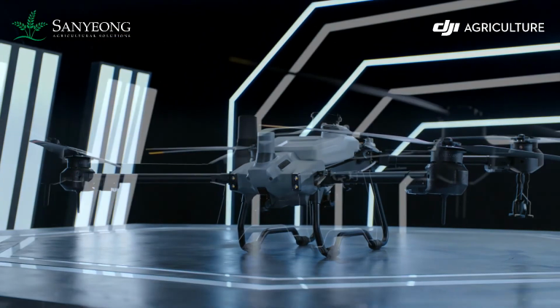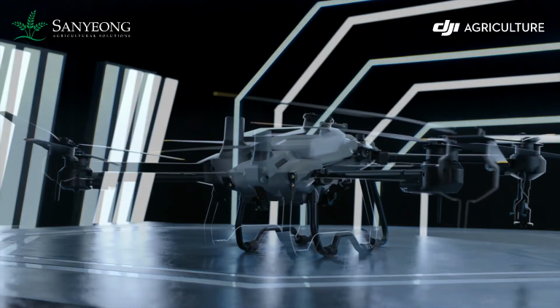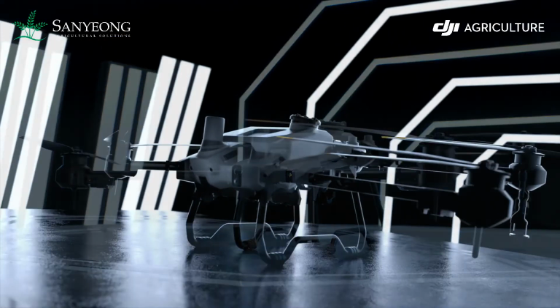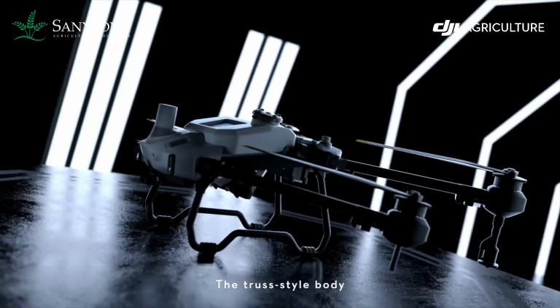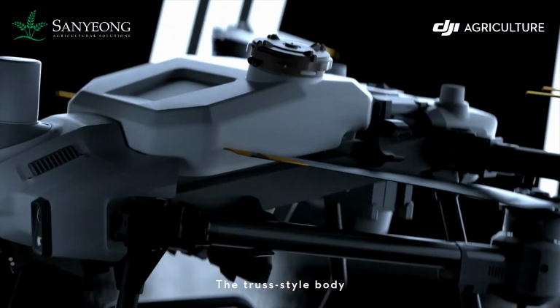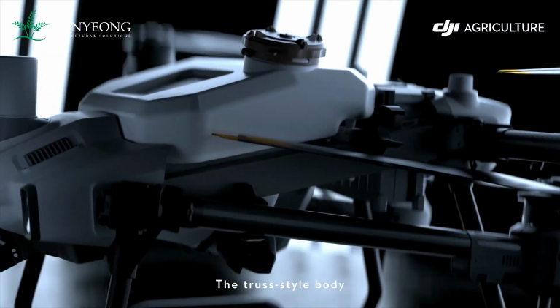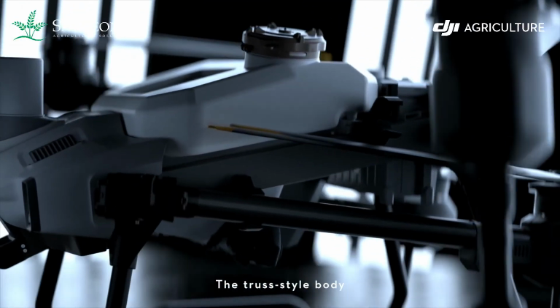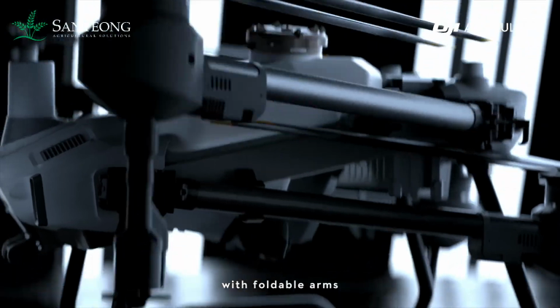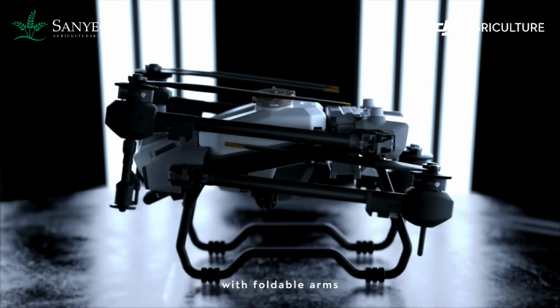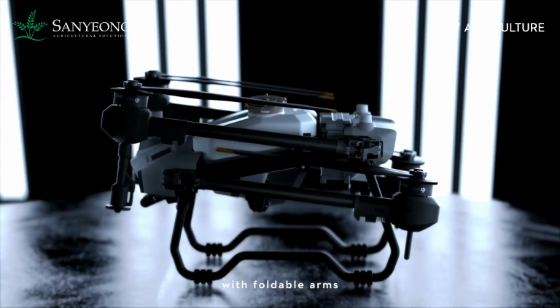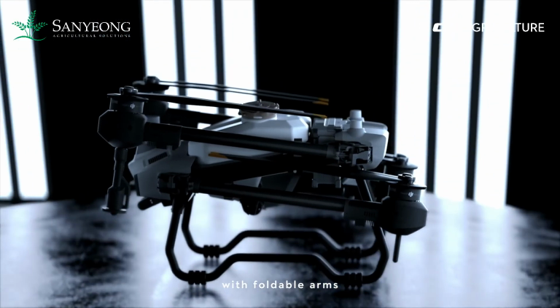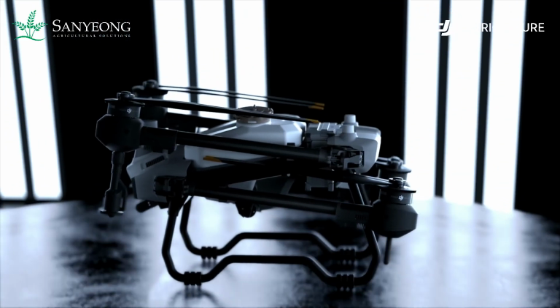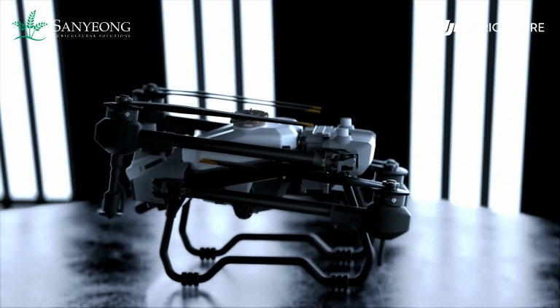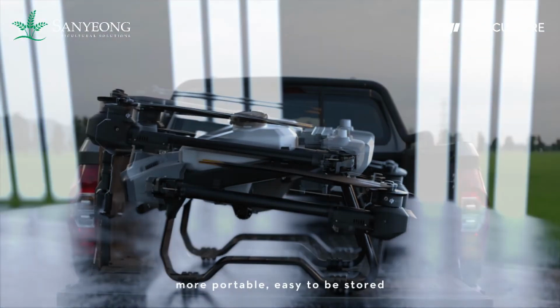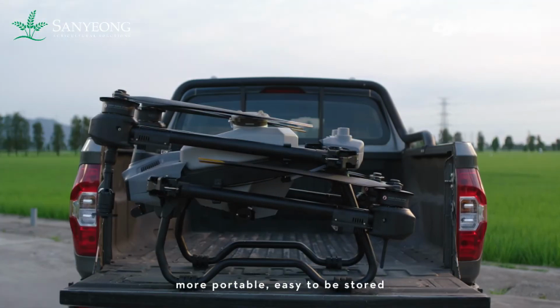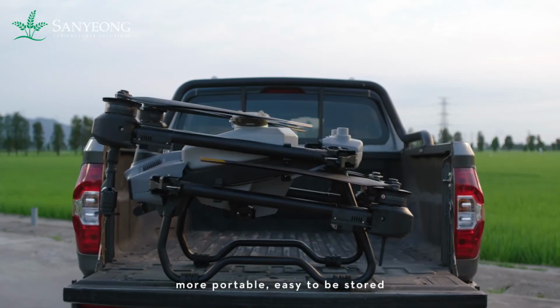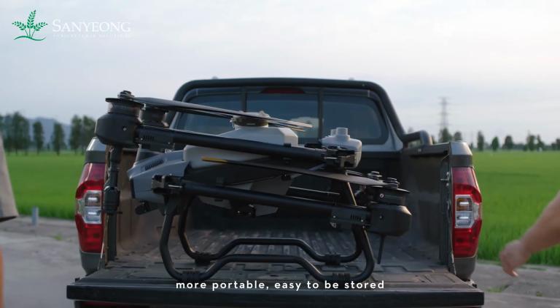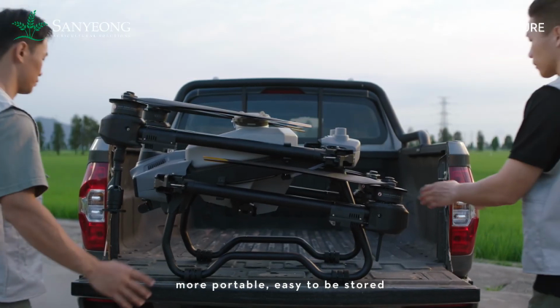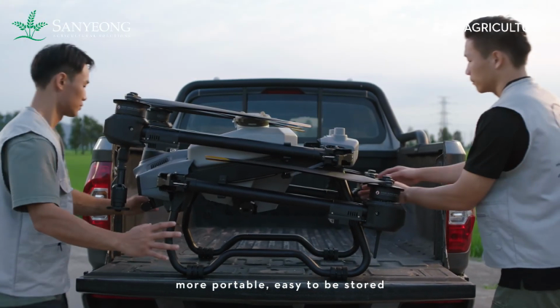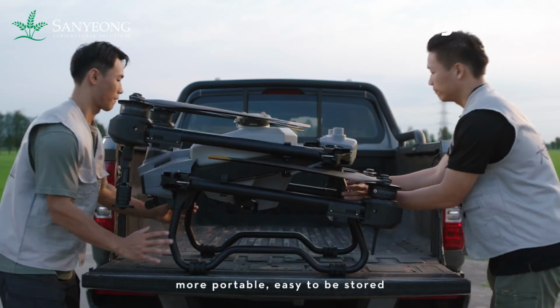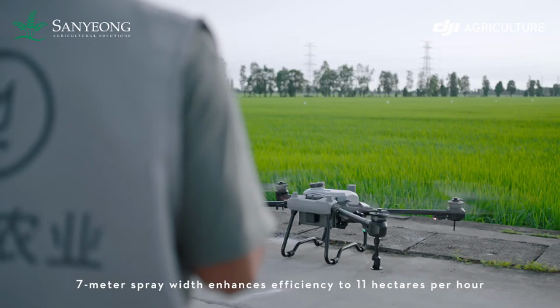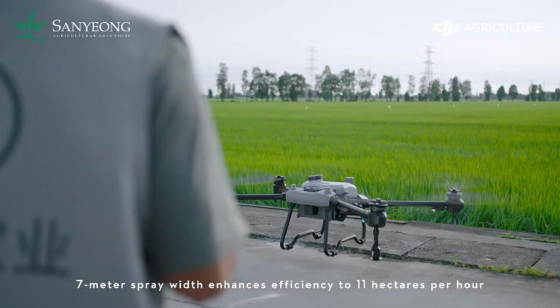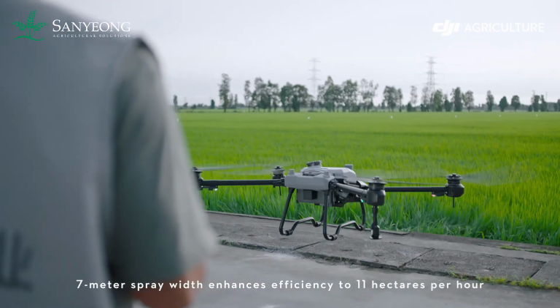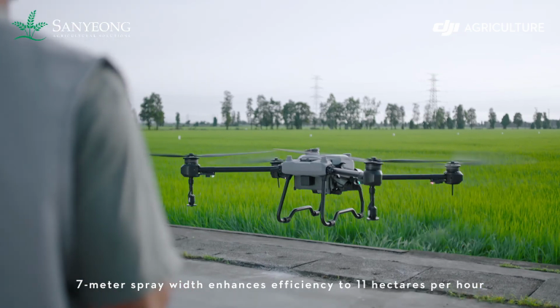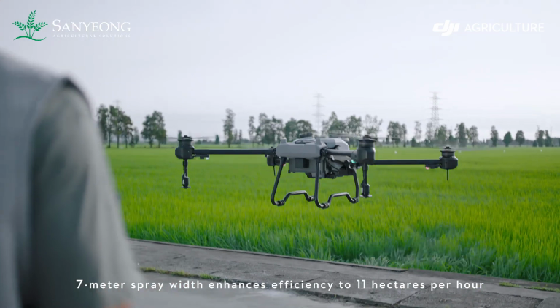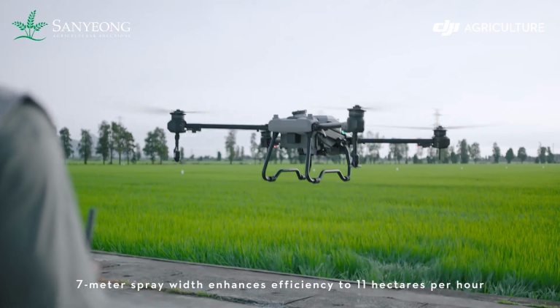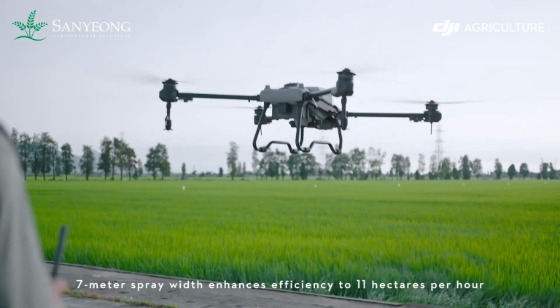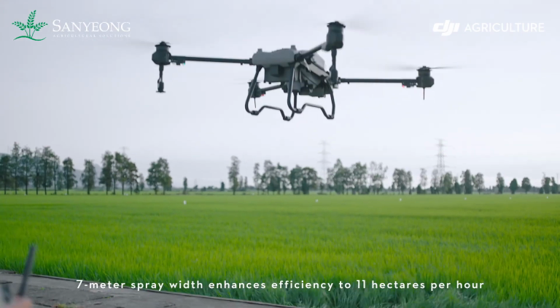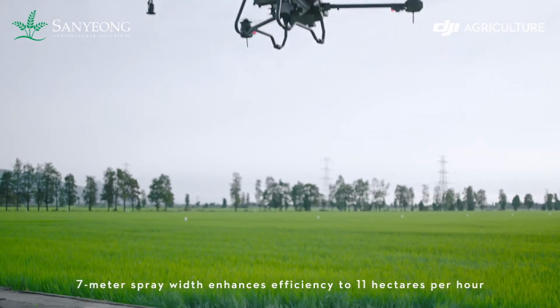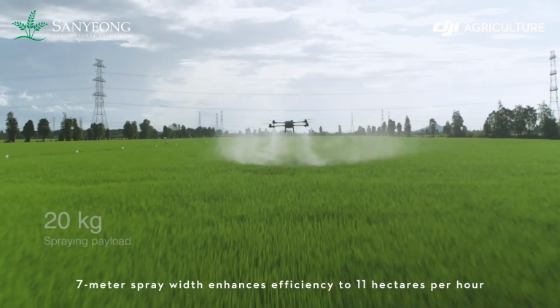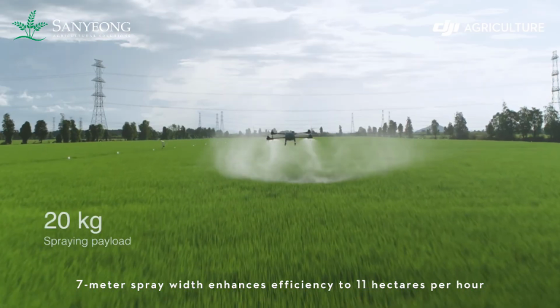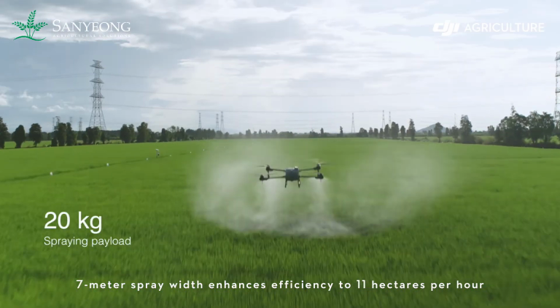The truss style body with foldable arms — more portable, easy to be stored. A 7-meter spray width enhances efficiency to 11 hectares per hour.